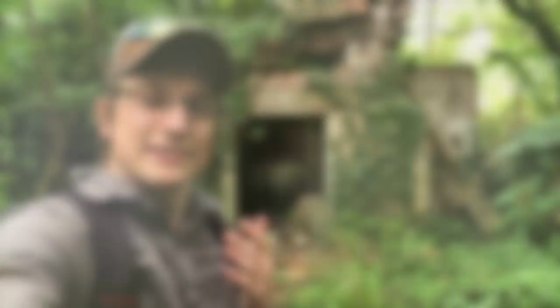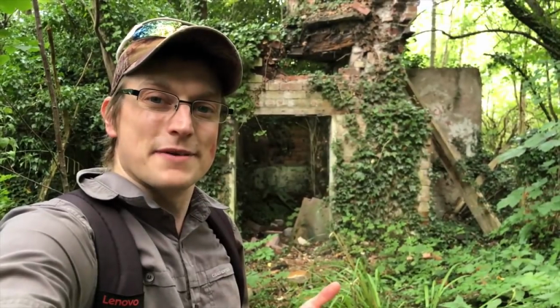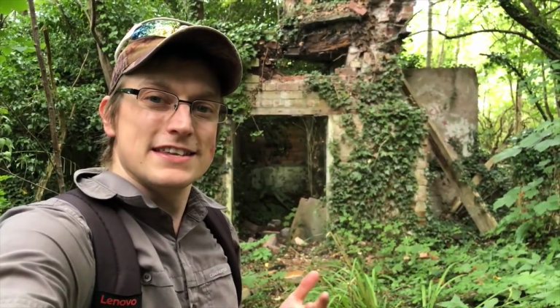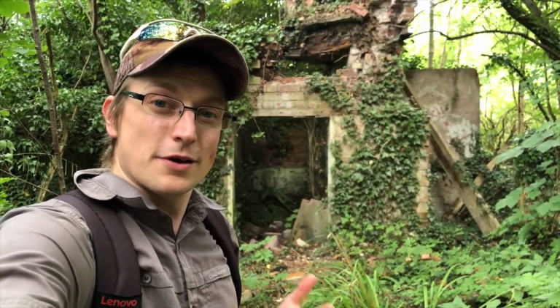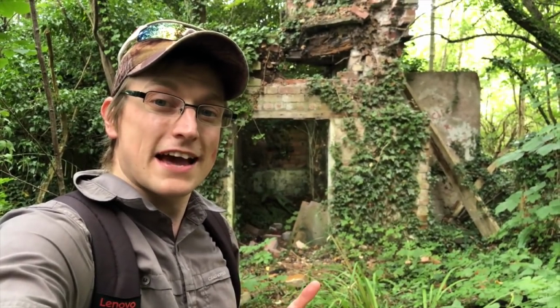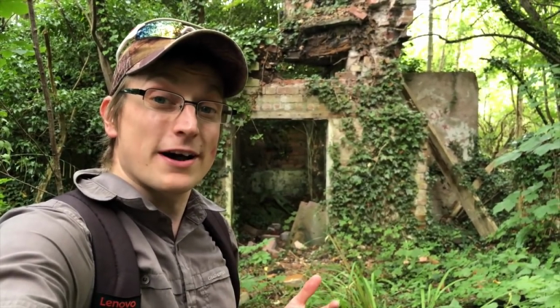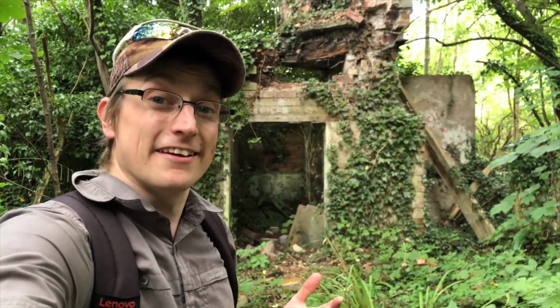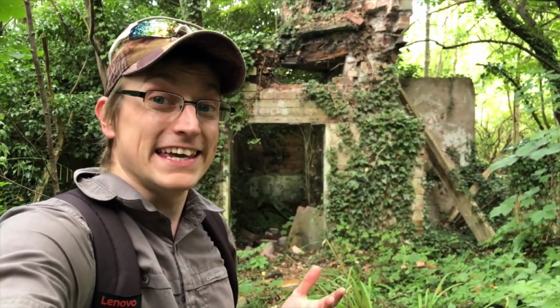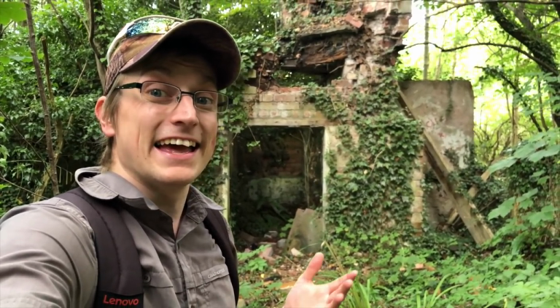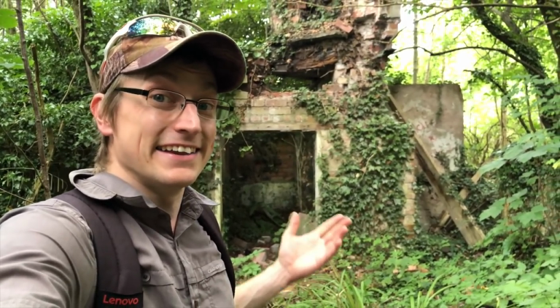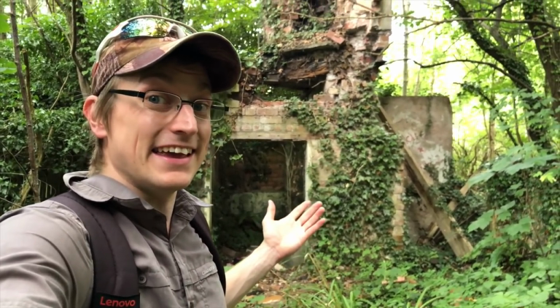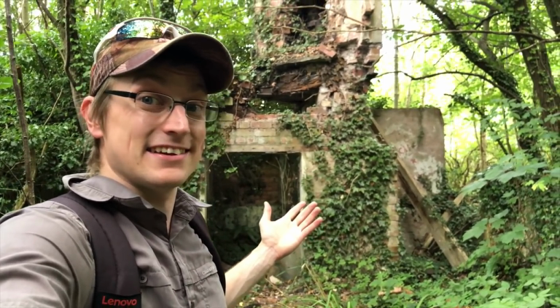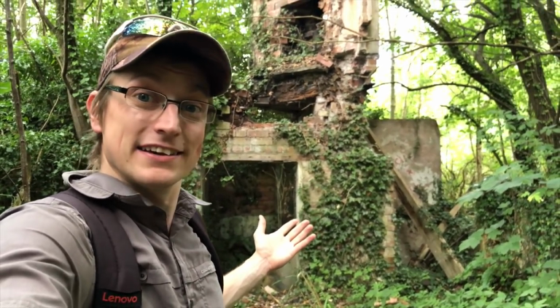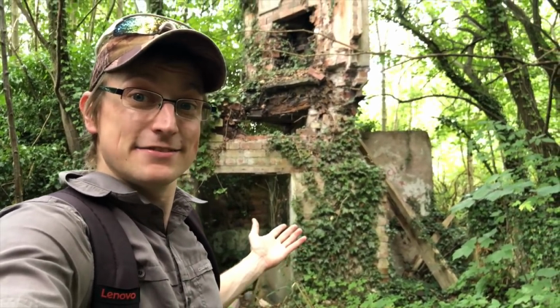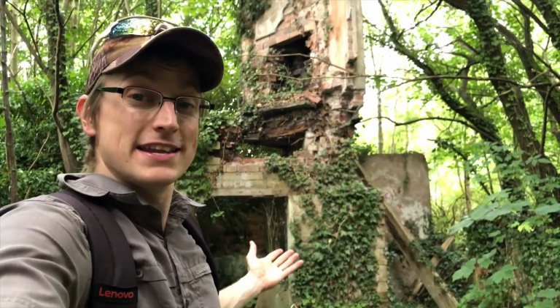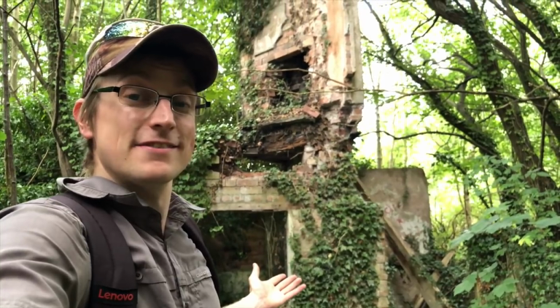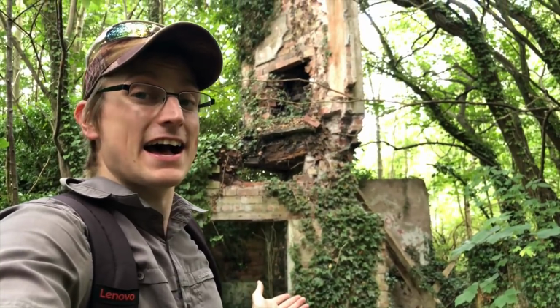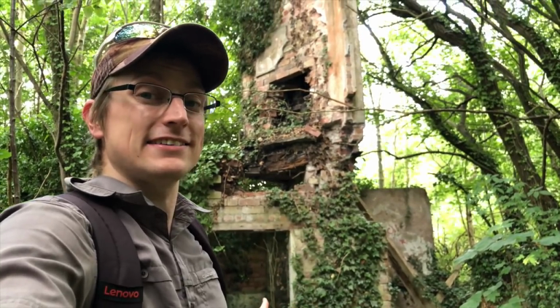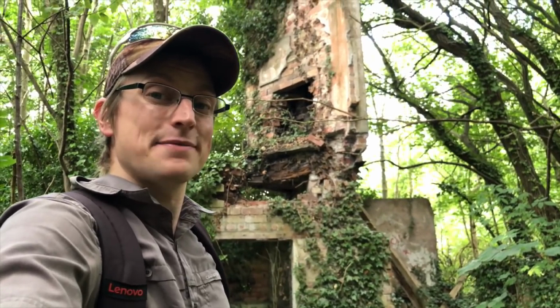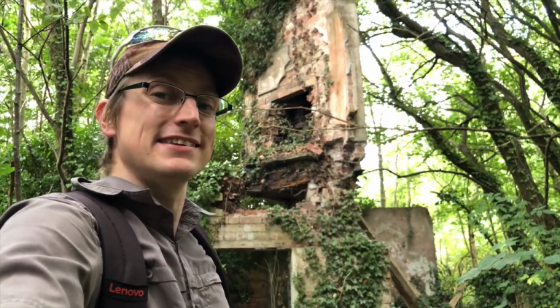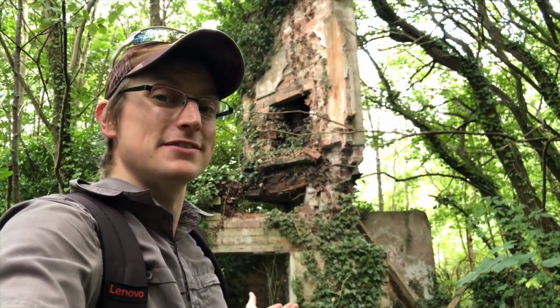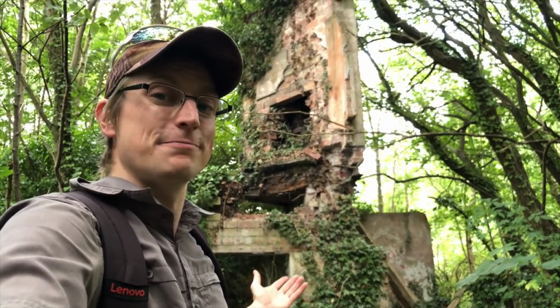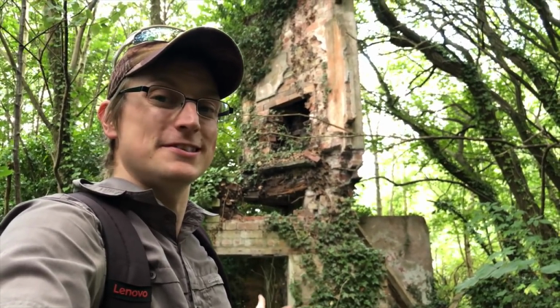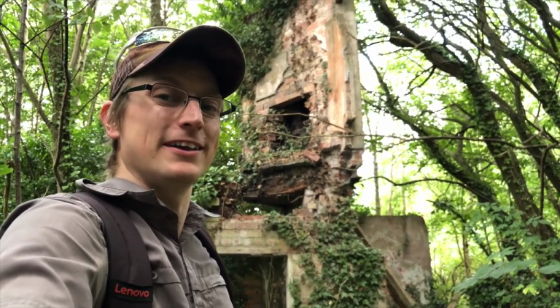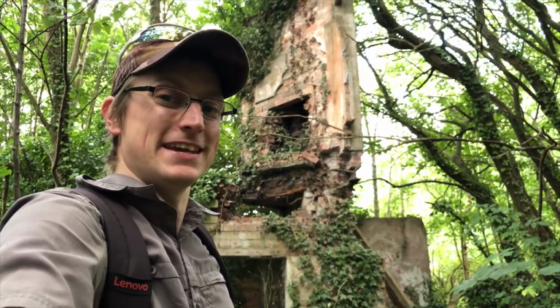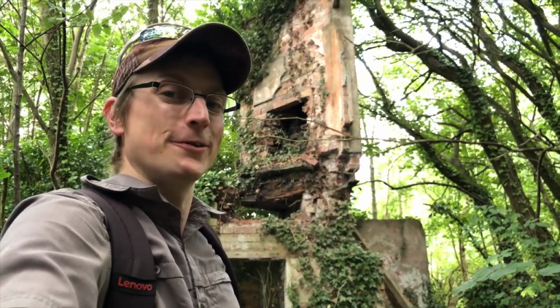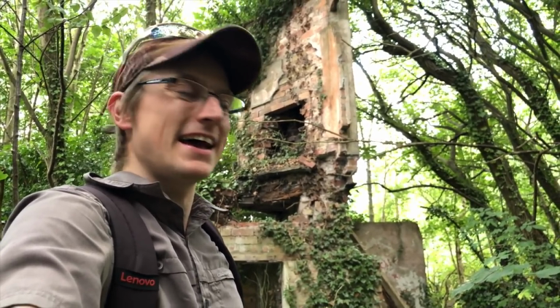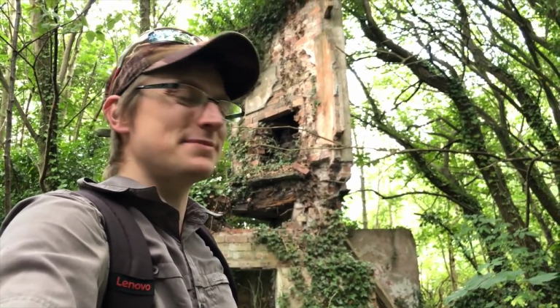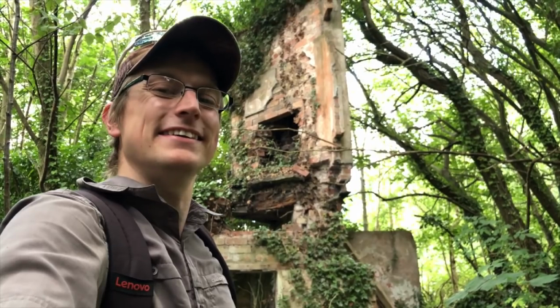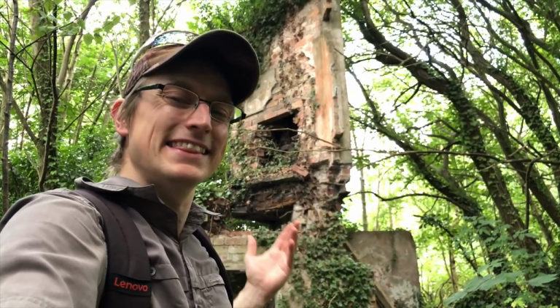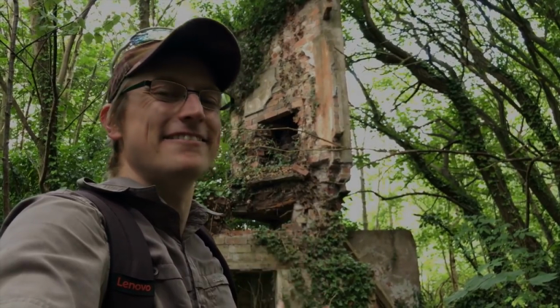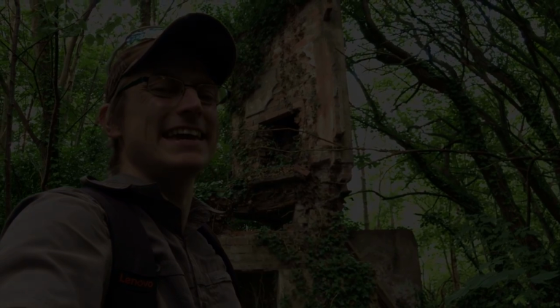So my friends, you've probably gathered why I love it here — it is just because these ruins really are like stepping into some sort of post-apocalyptic world. Absolutely love it here.